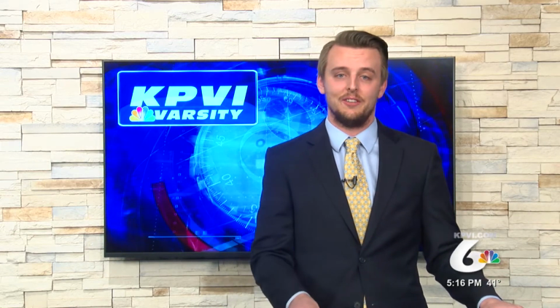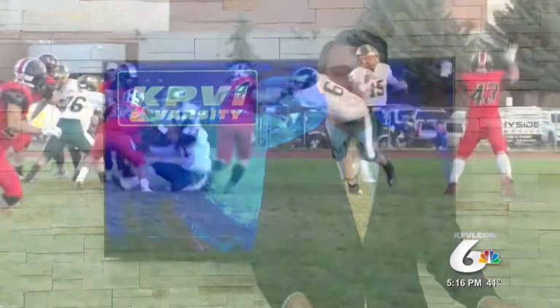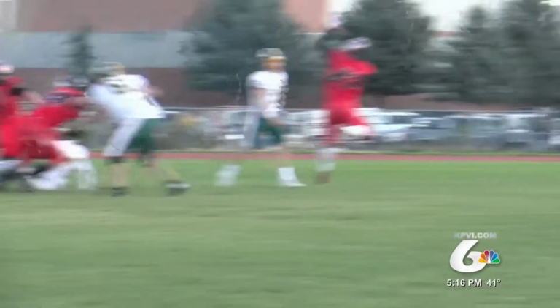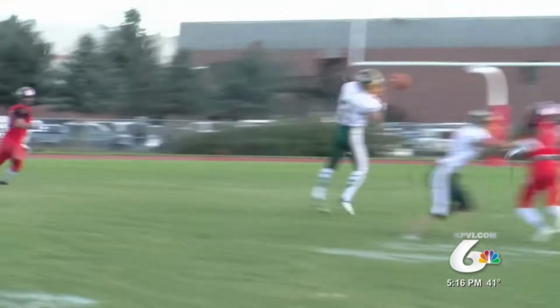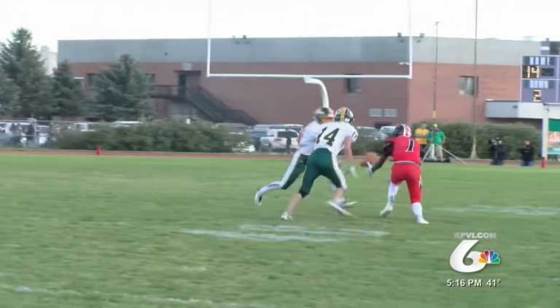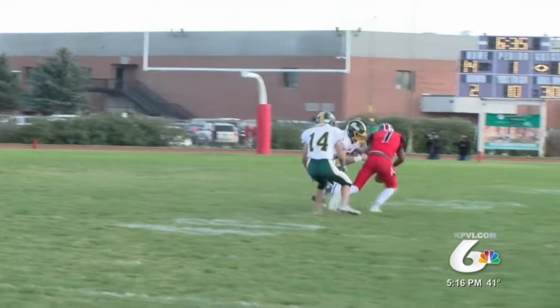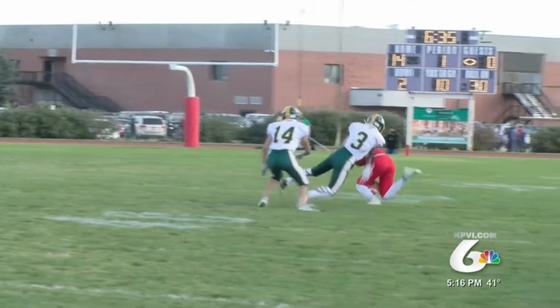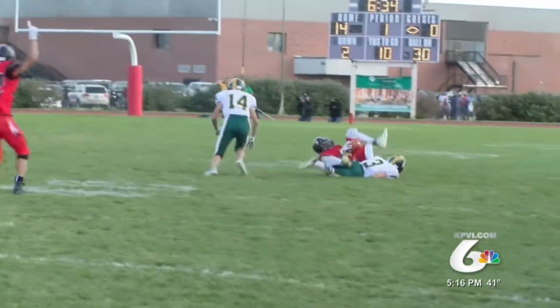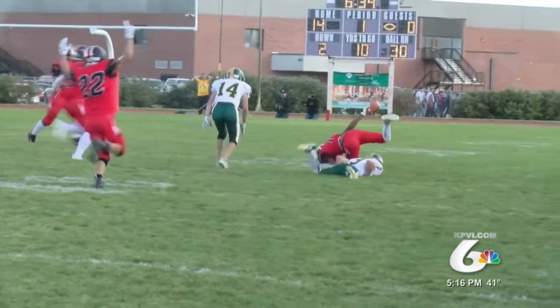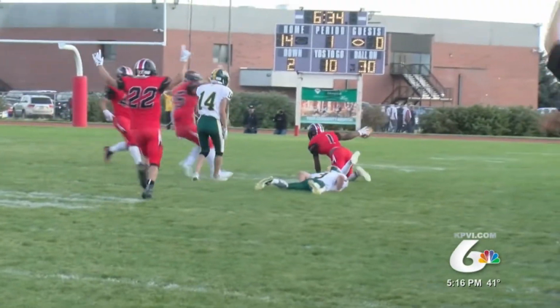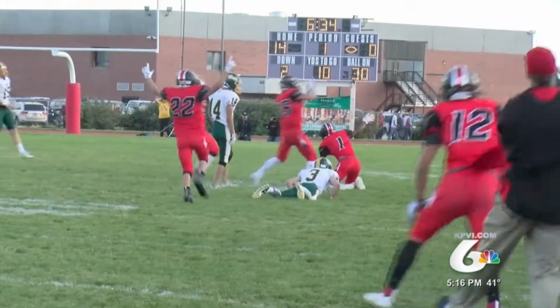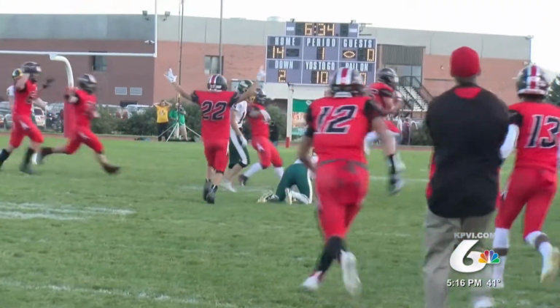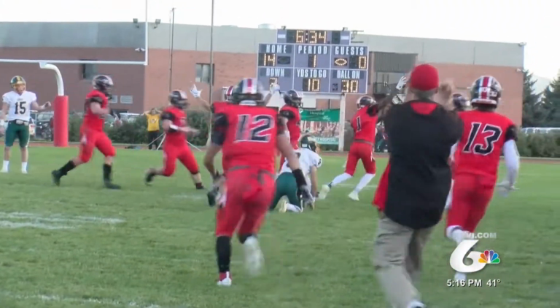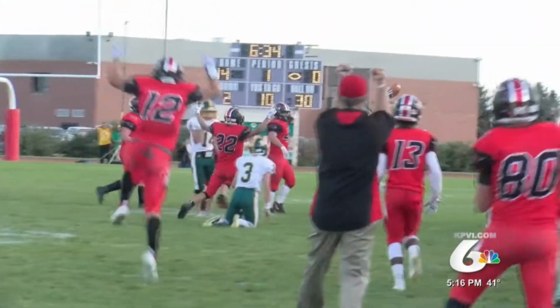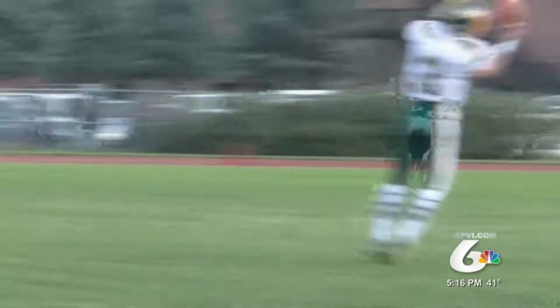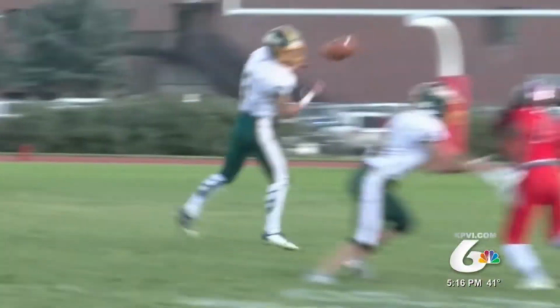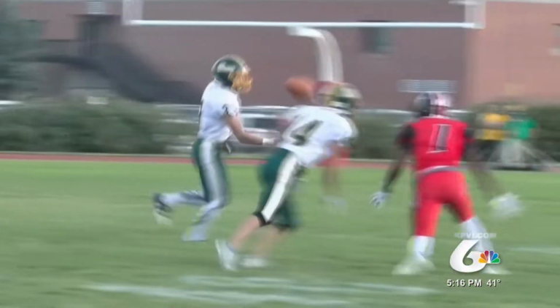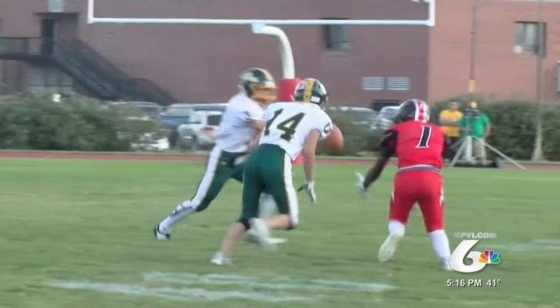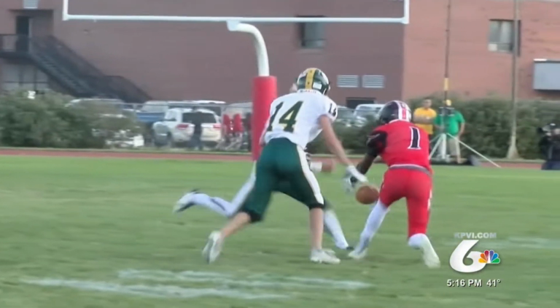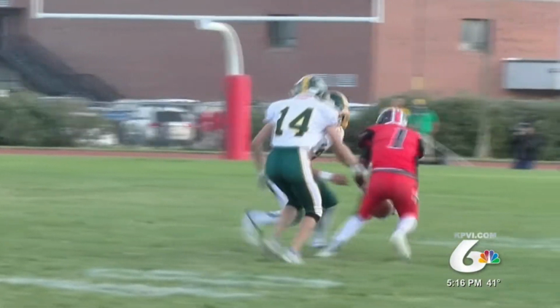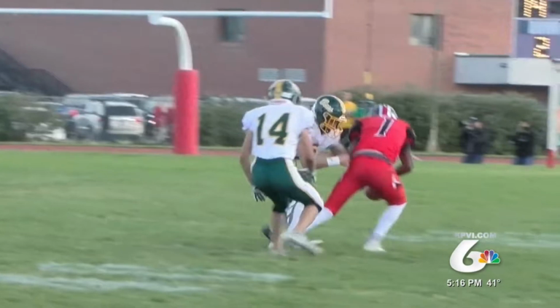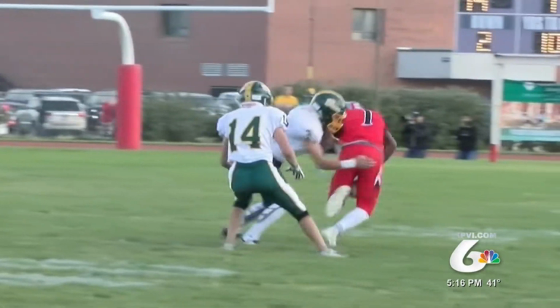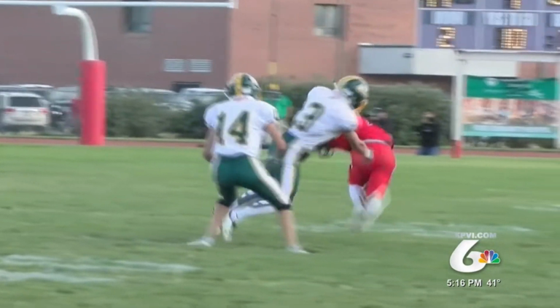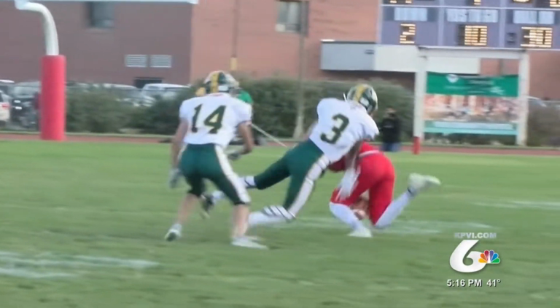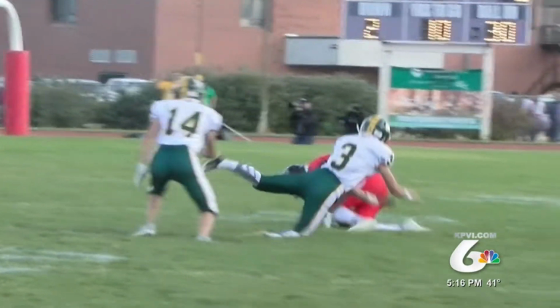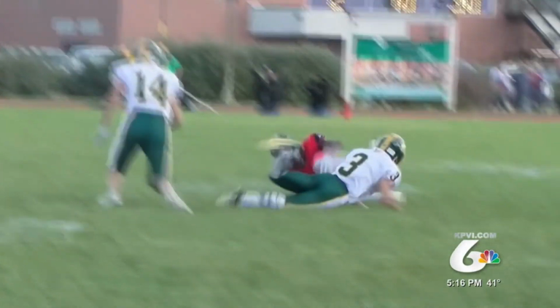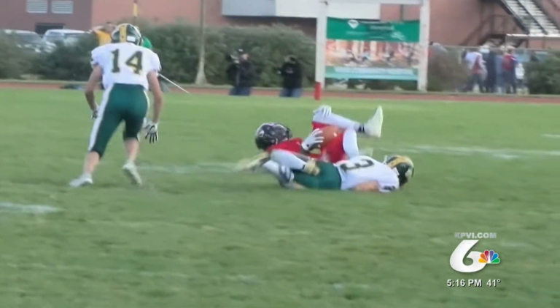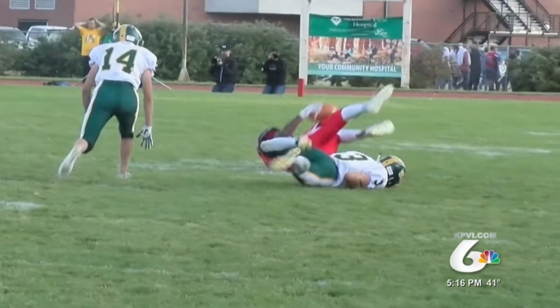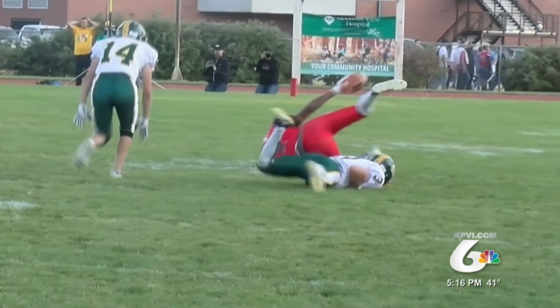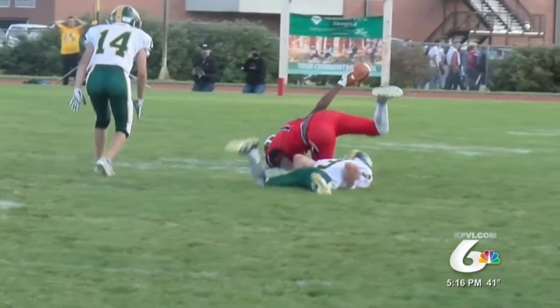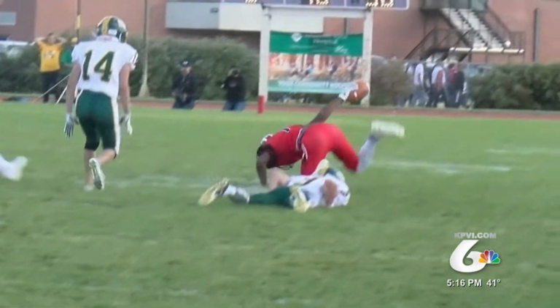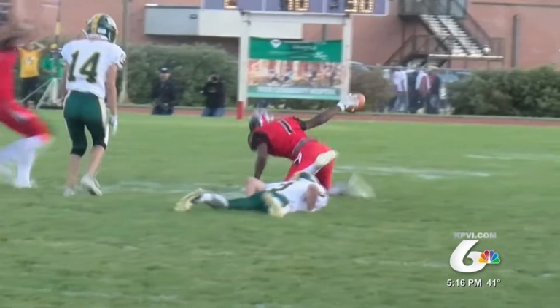Let's start with some defense. Hillcrest taking on Bonneville — Gautama Haas makes the amazing interception. If you get a second look at this, you can see it actually gets caught in his legs but doesn't touch the ground. Amazing concentration there.